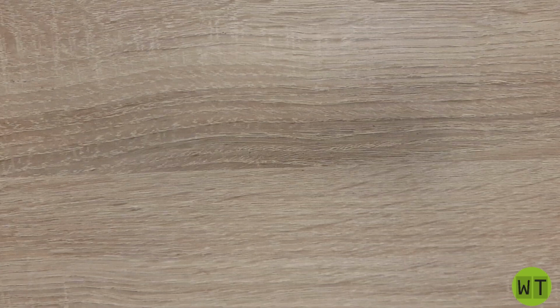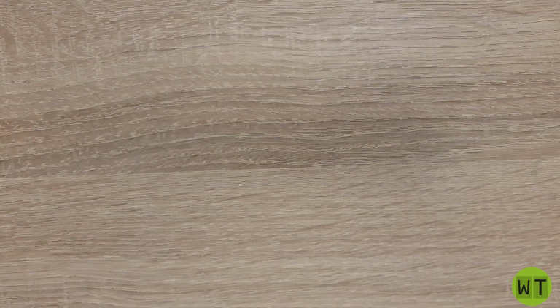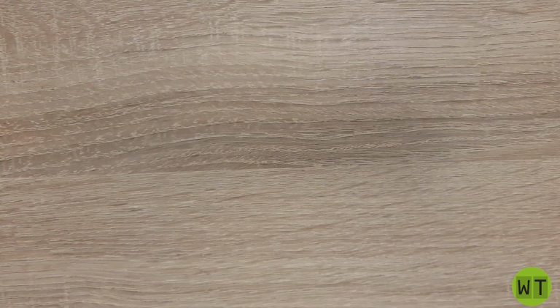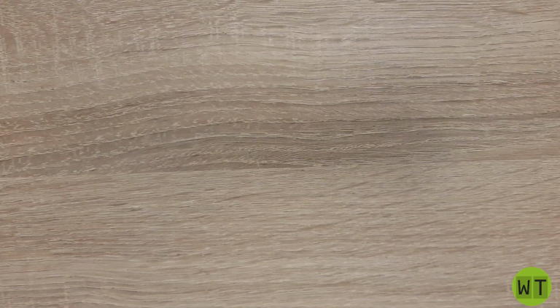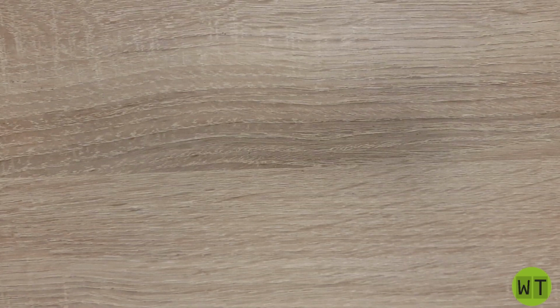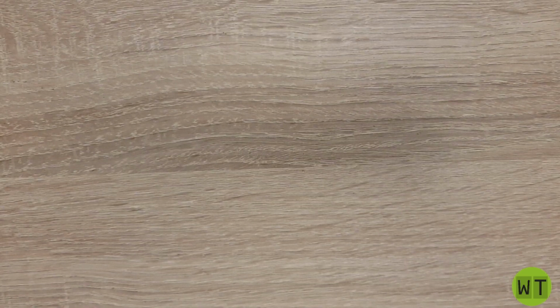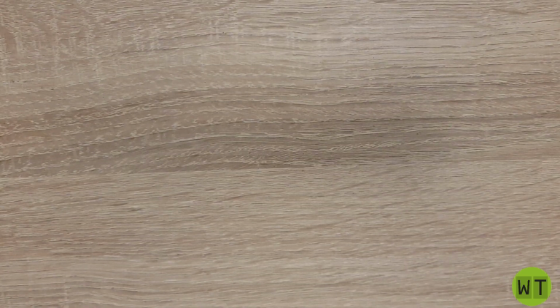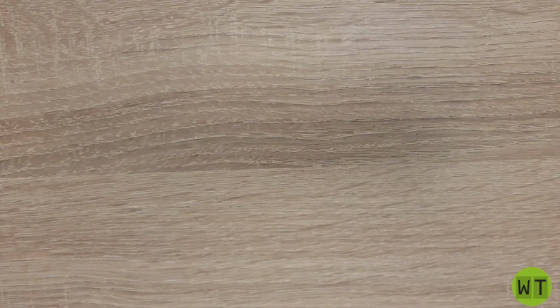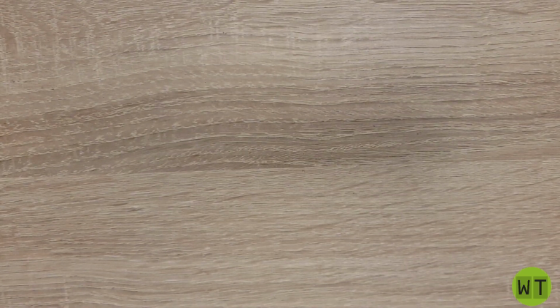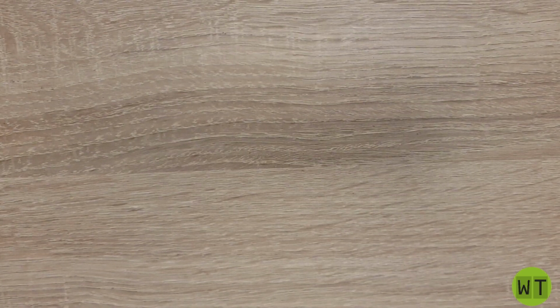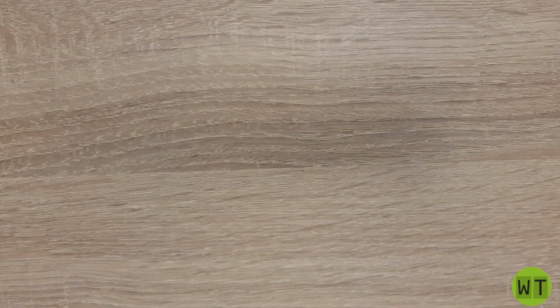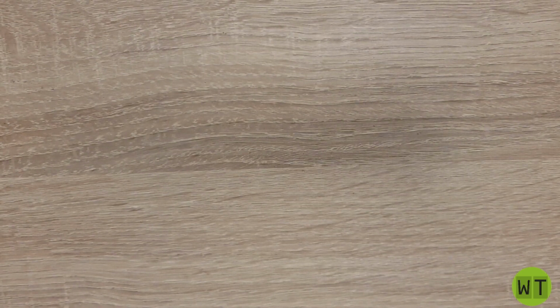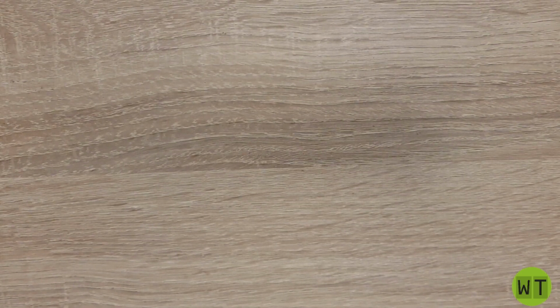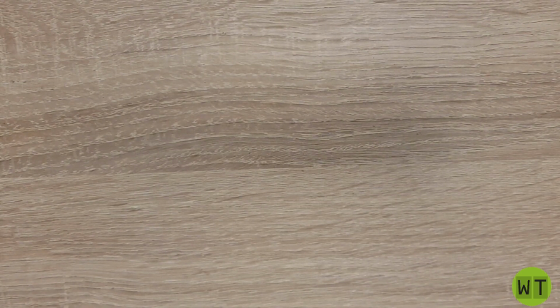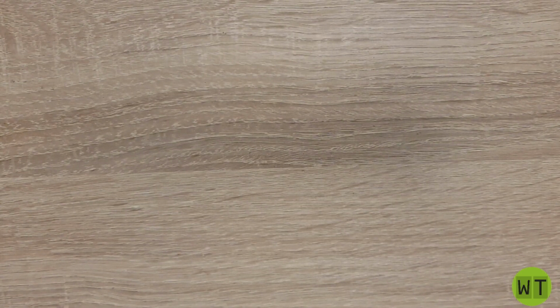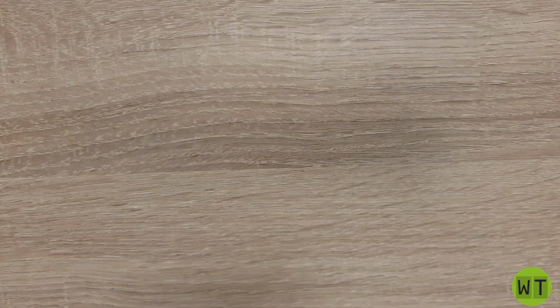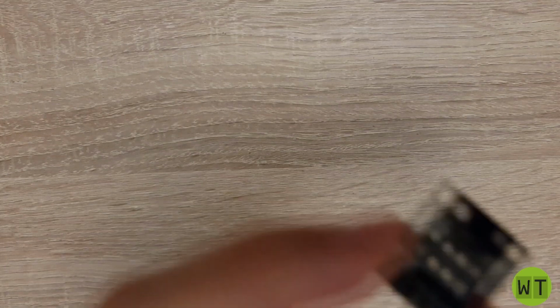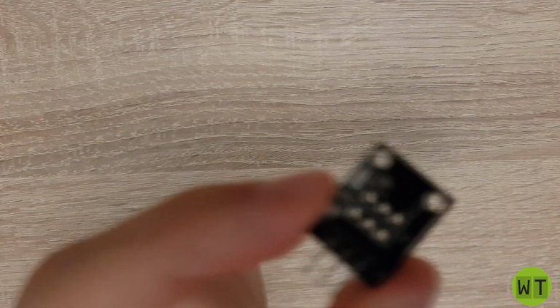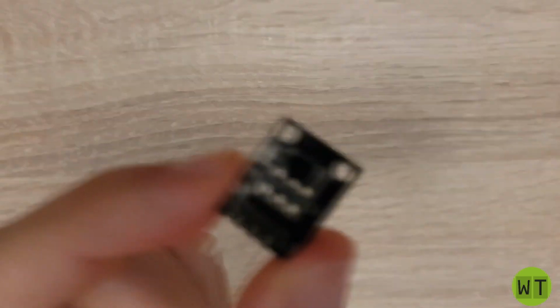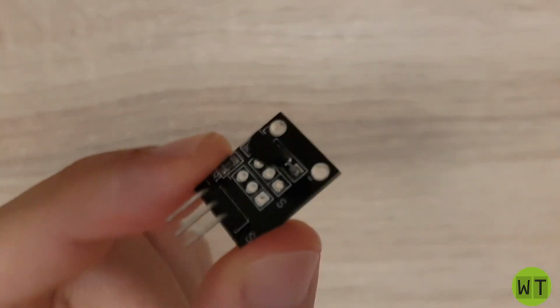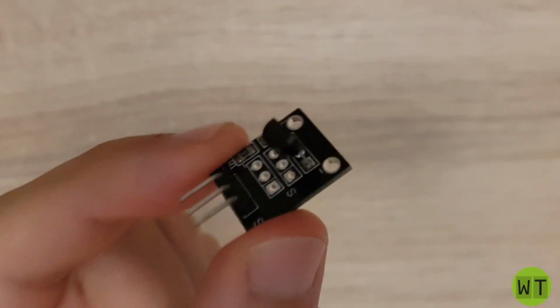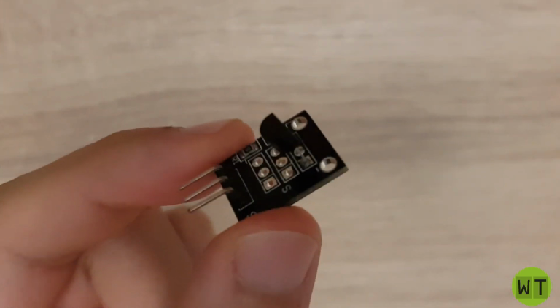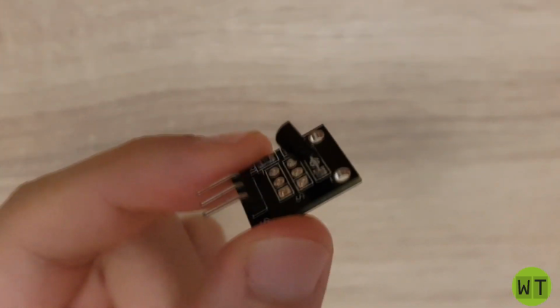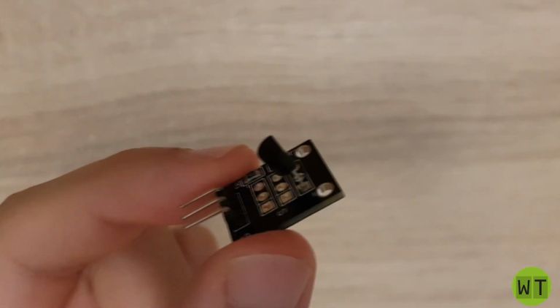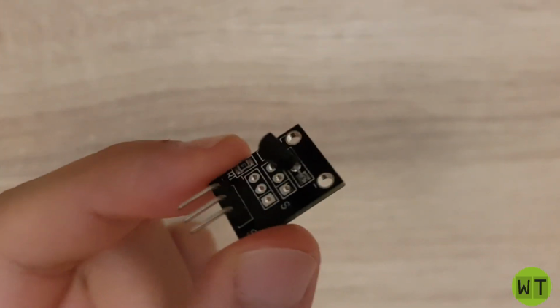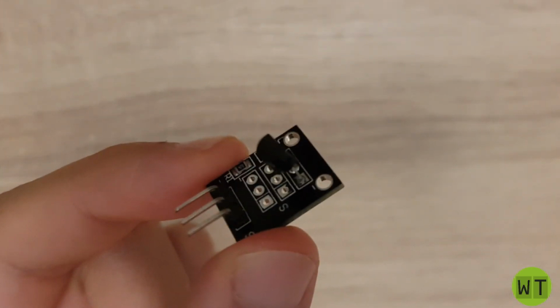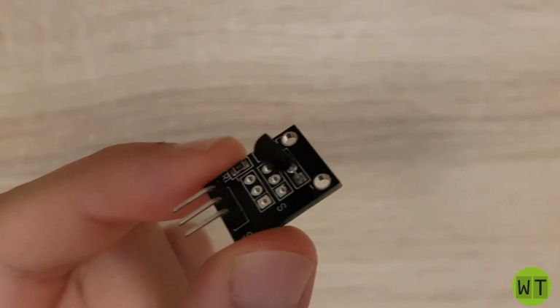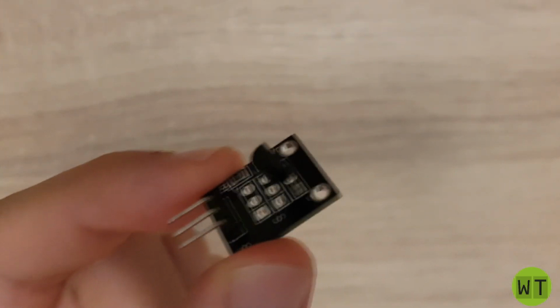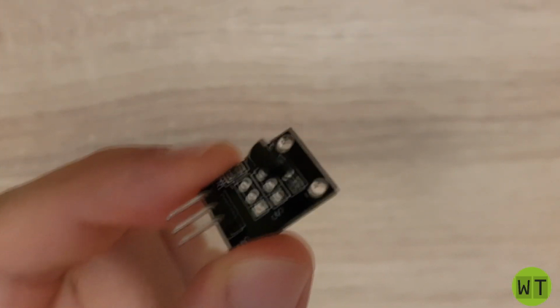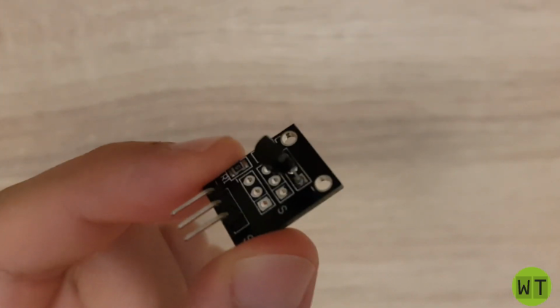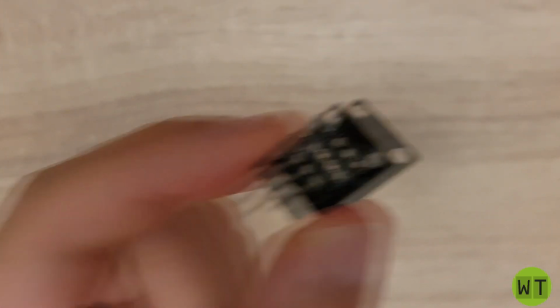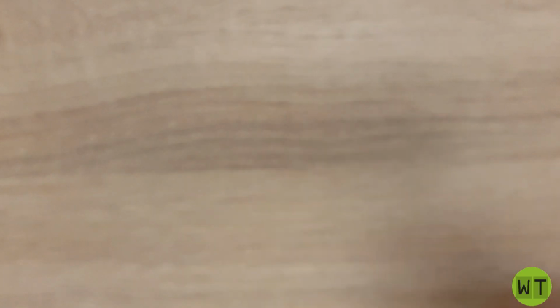Hello and welcome to my channel. In this video I'm going to show you how this little thing here works. So let's get started.